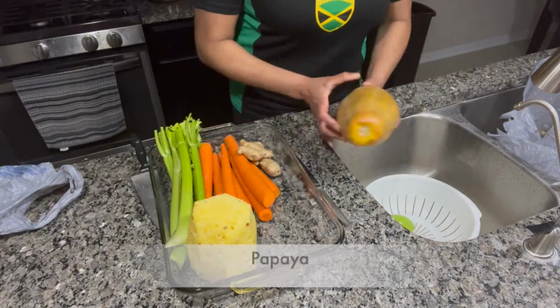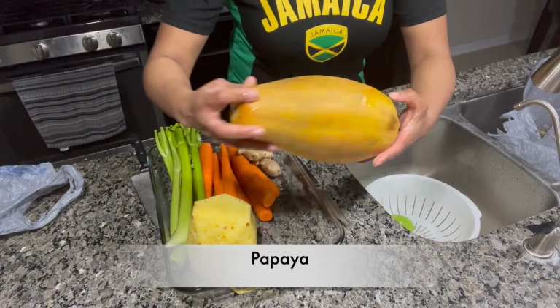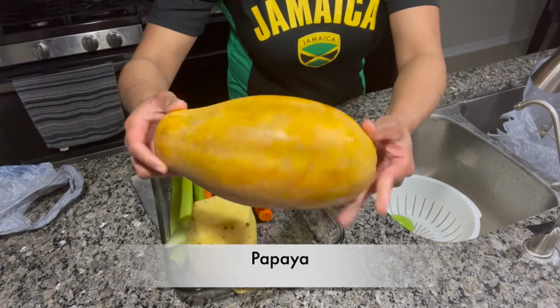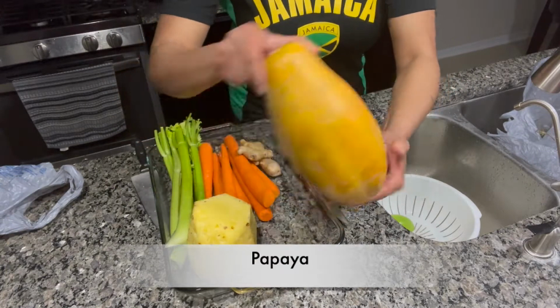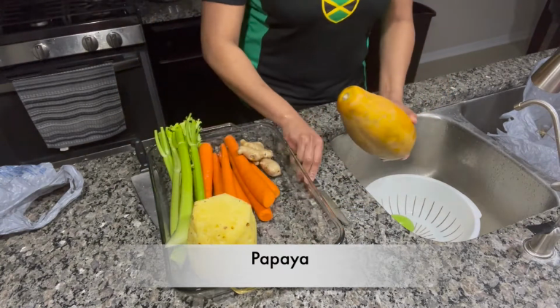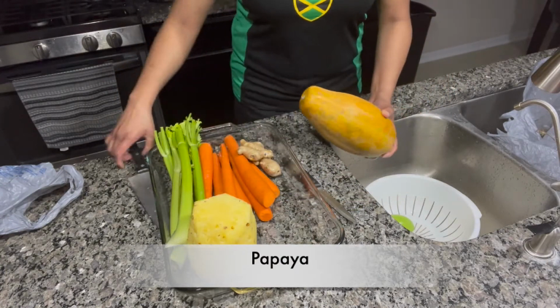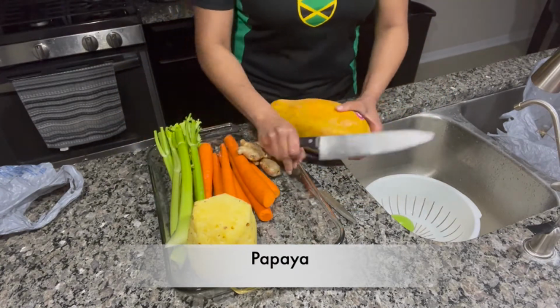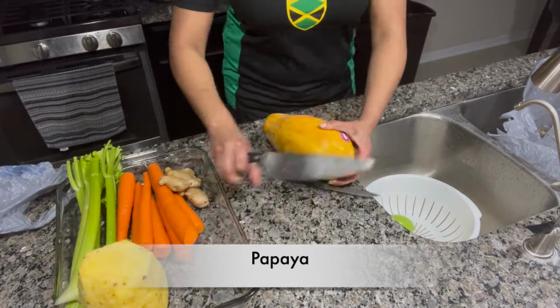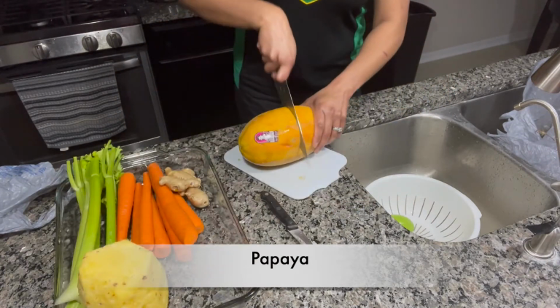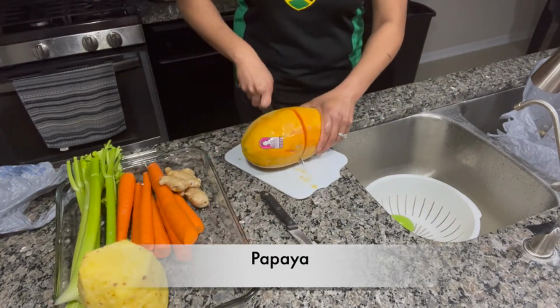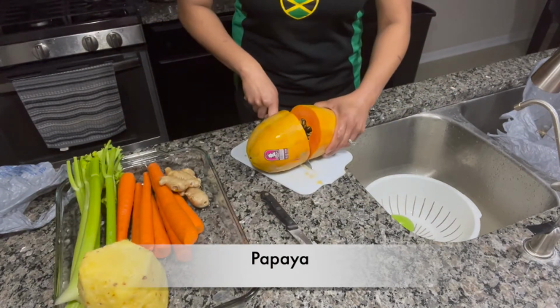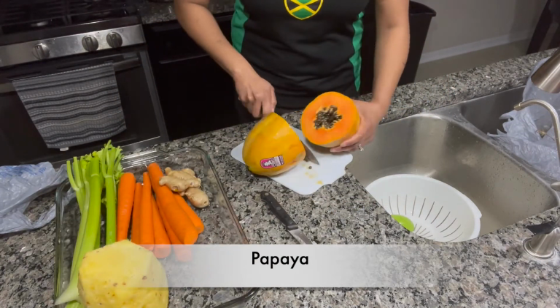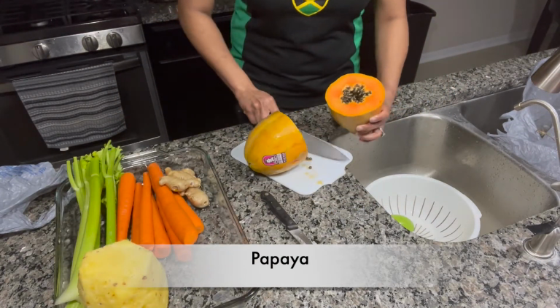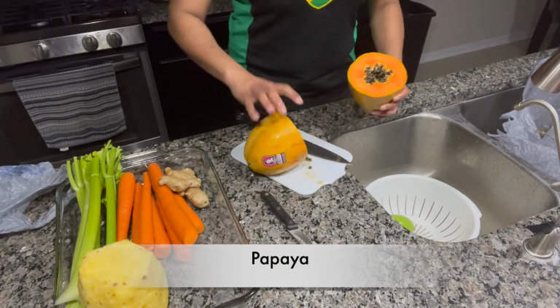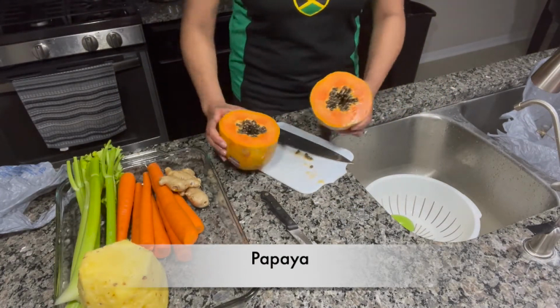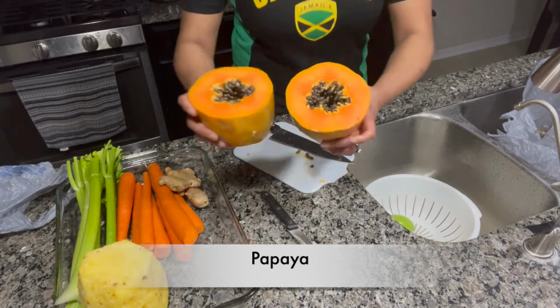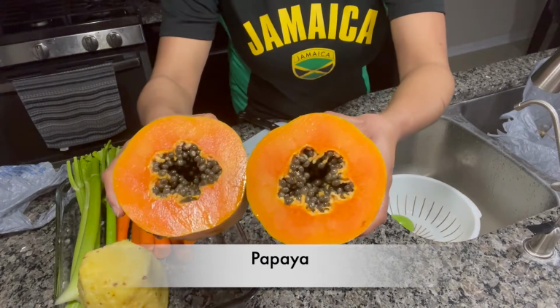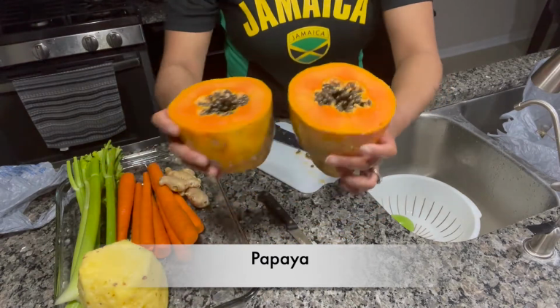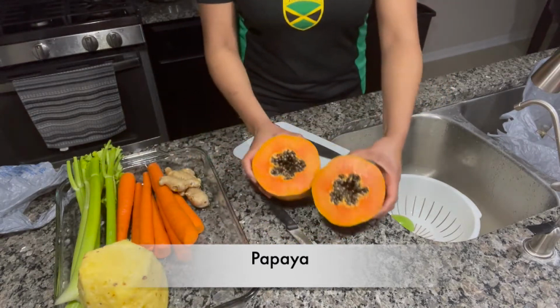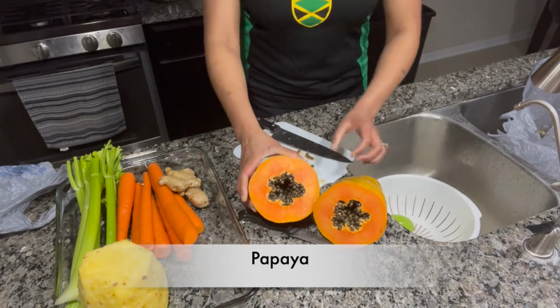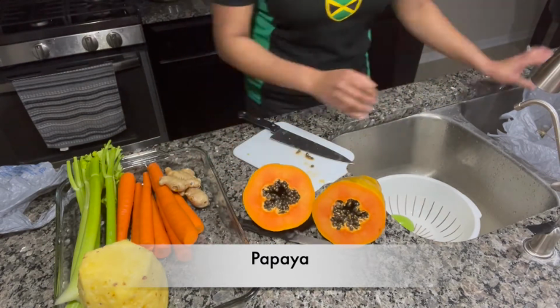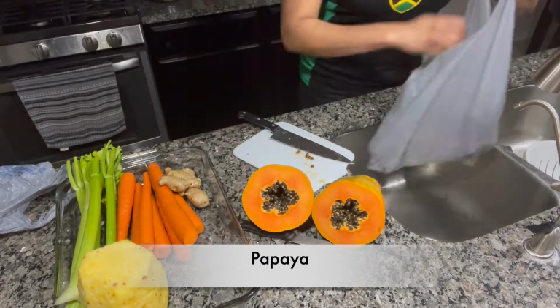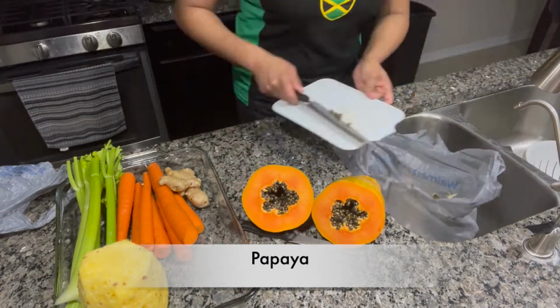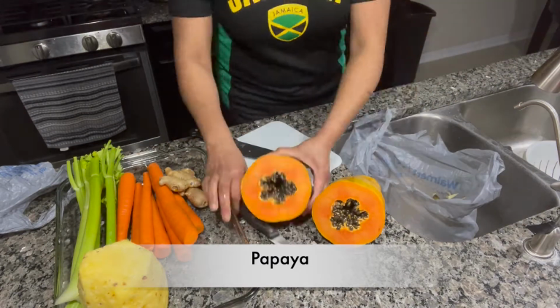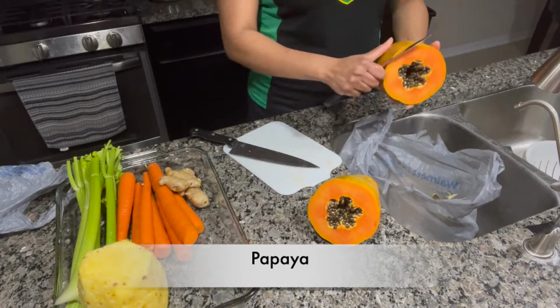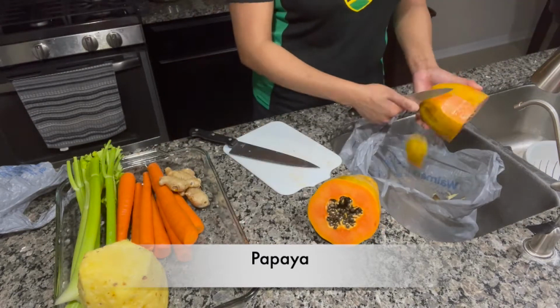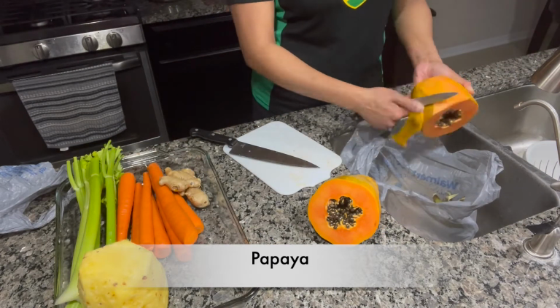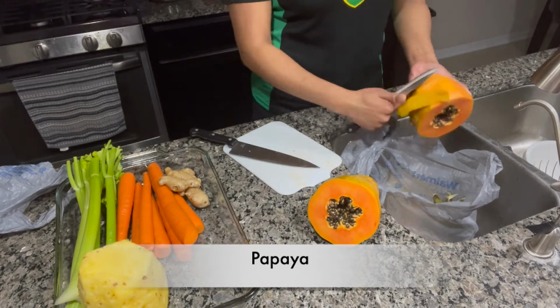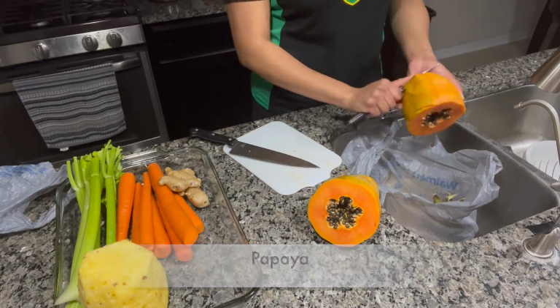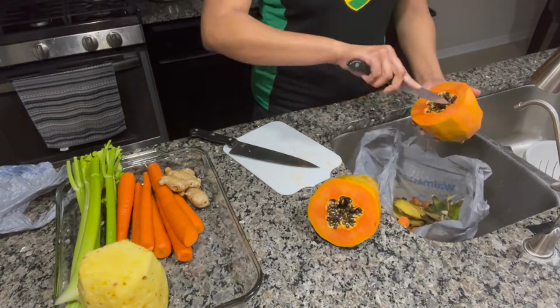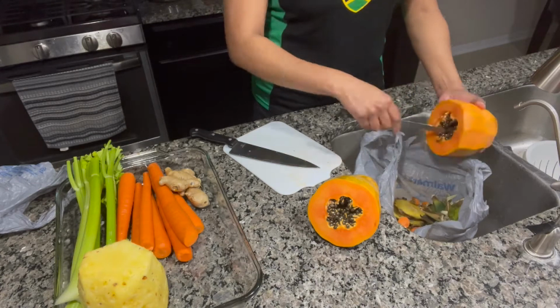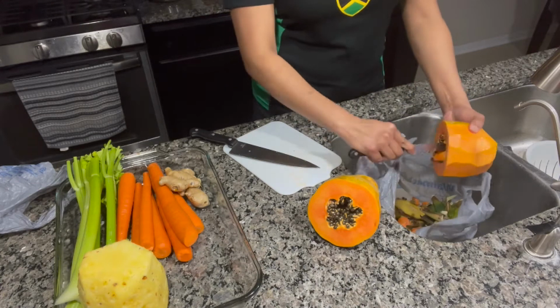For those of you who don't know what this fruit is, it's called papaya. It is a healthy tropical fruit loaded with antioxidants that can reduce inflammation and has lots of other health benefits.